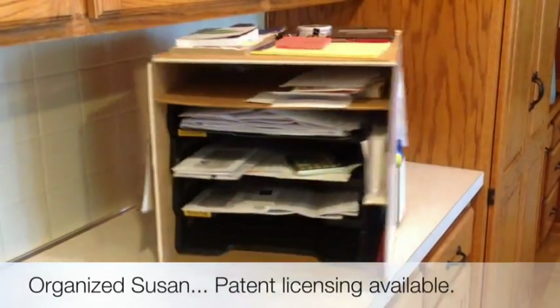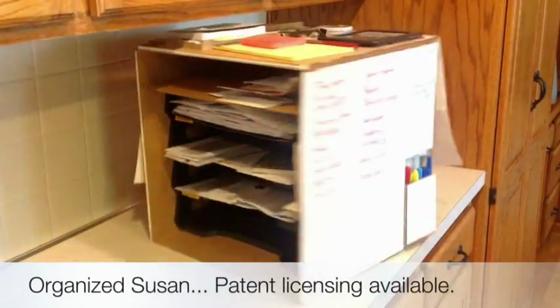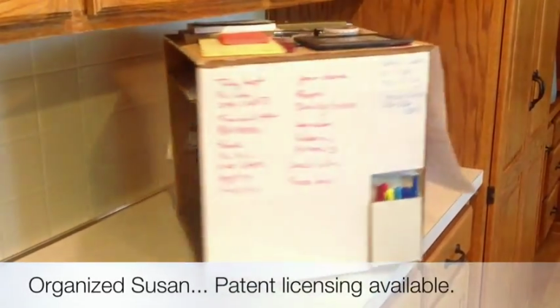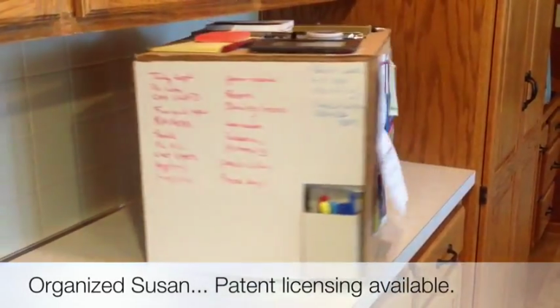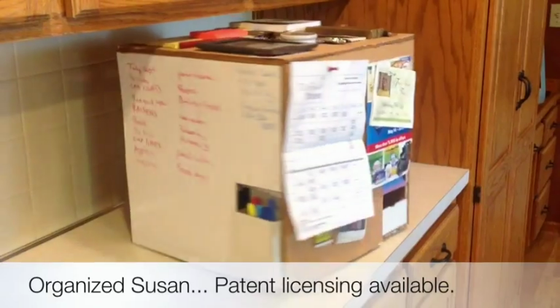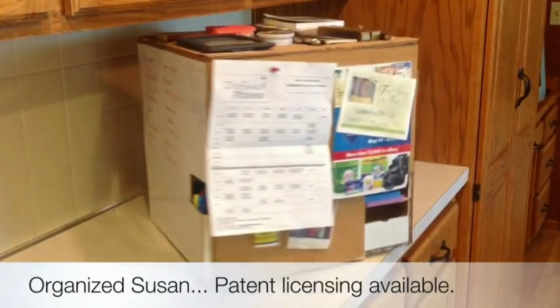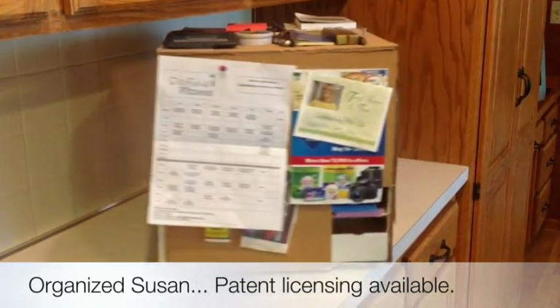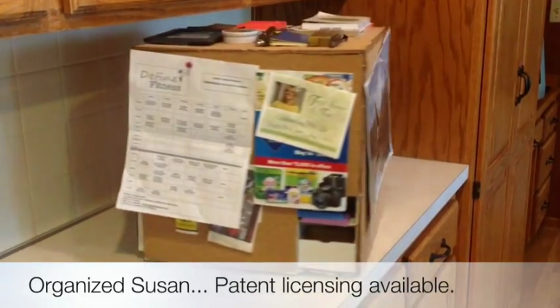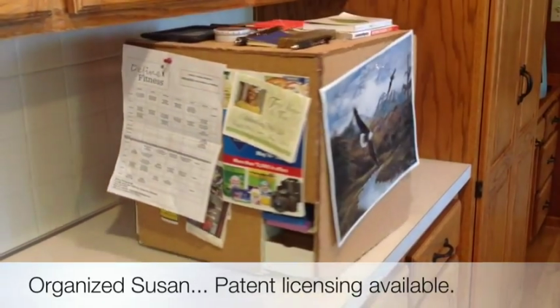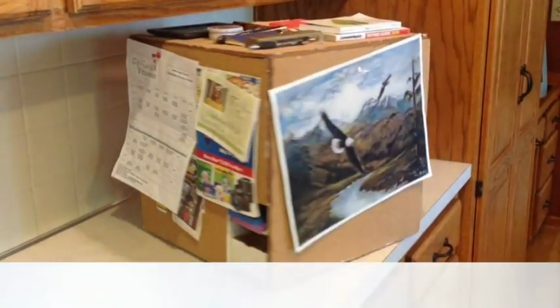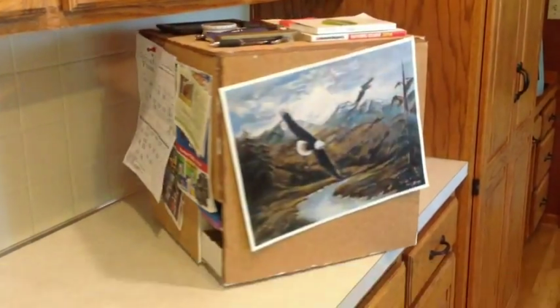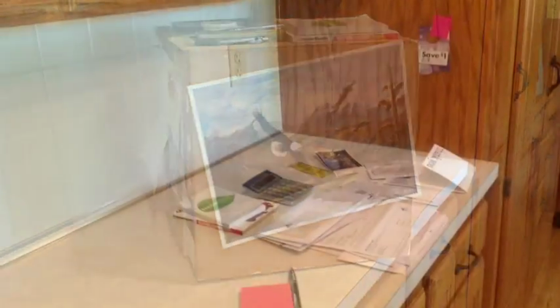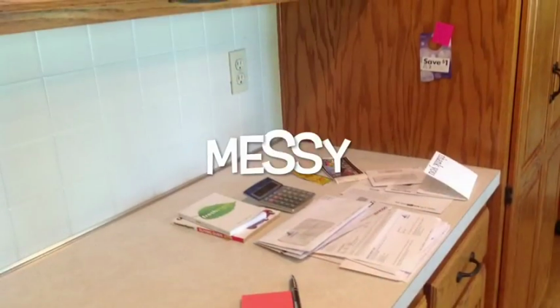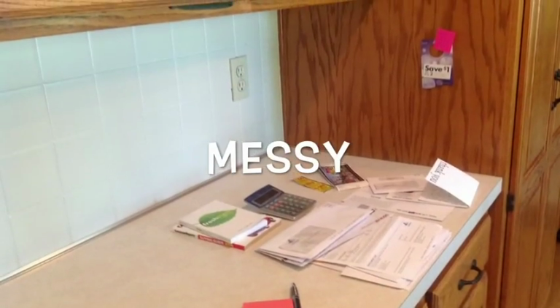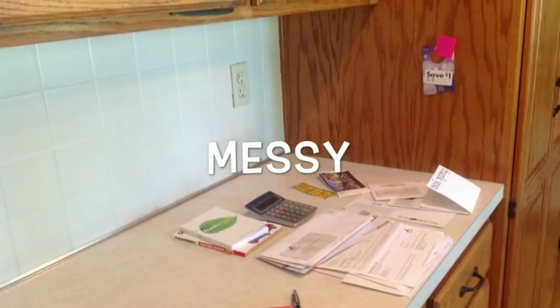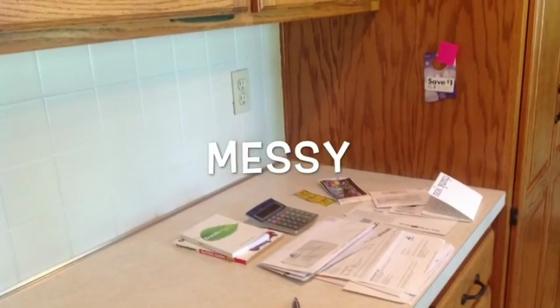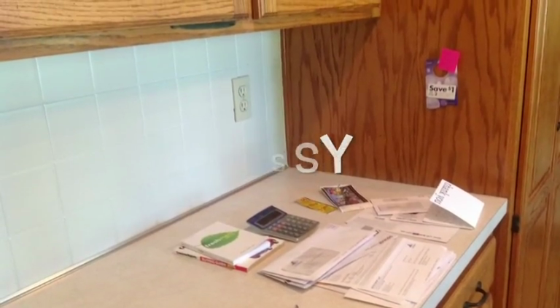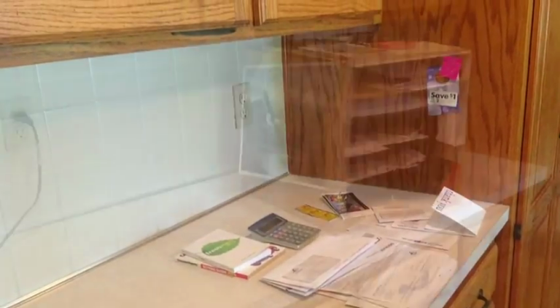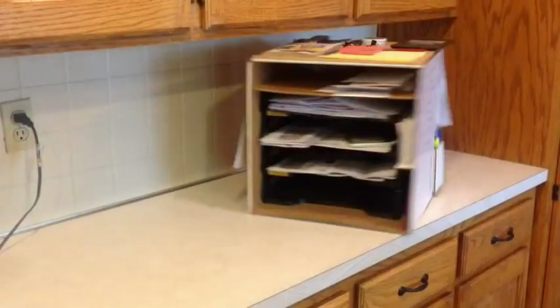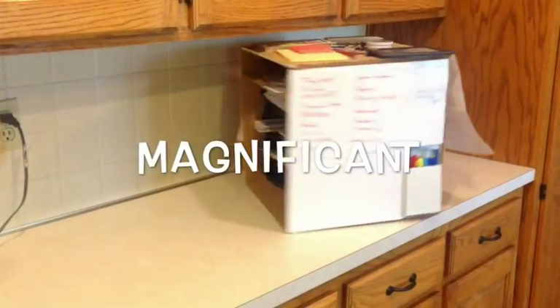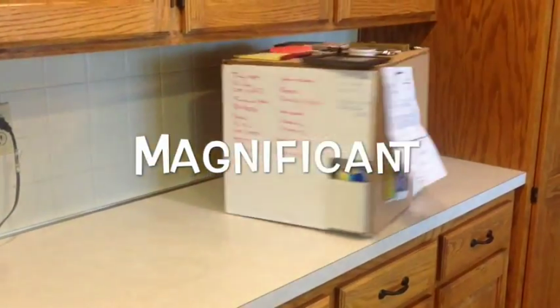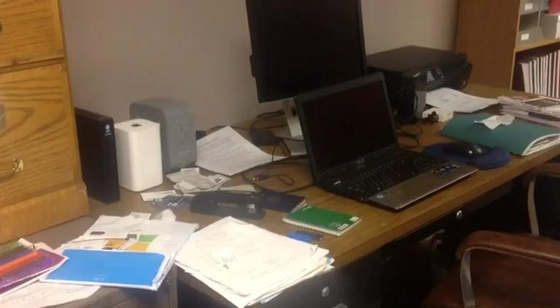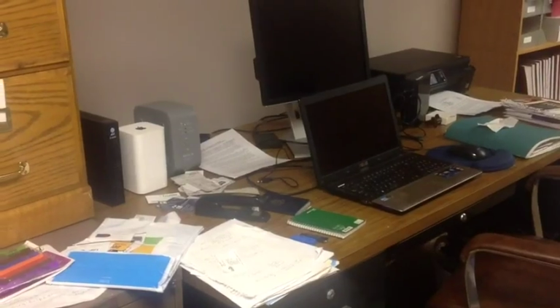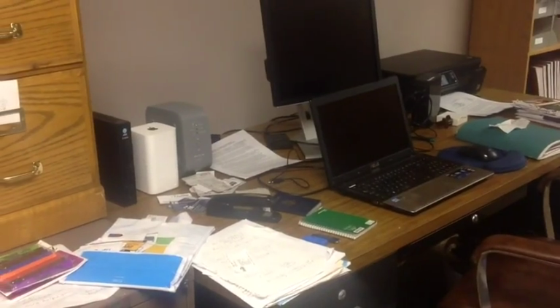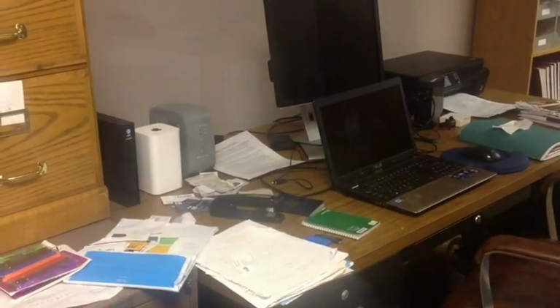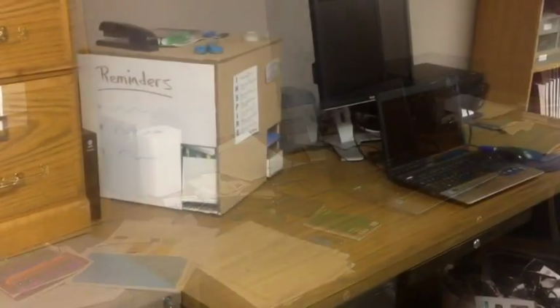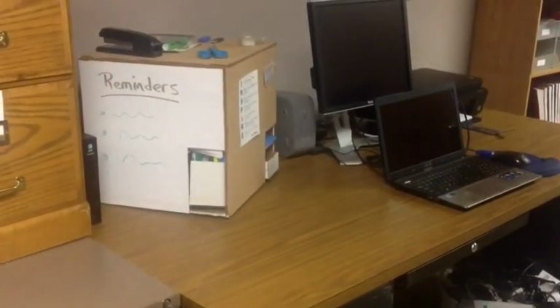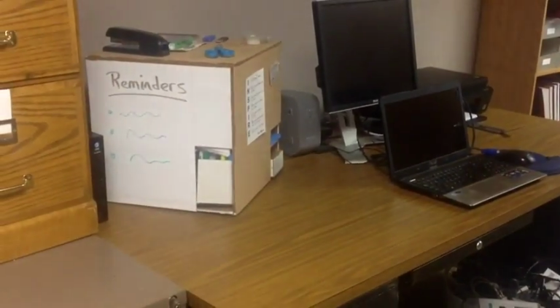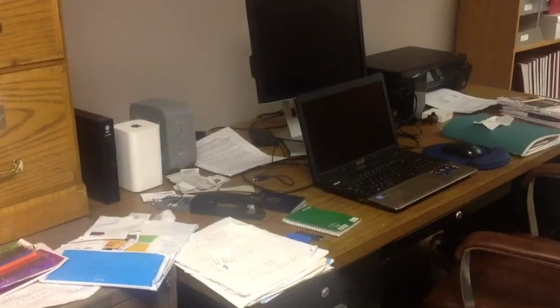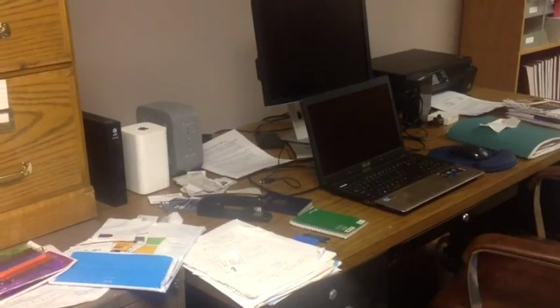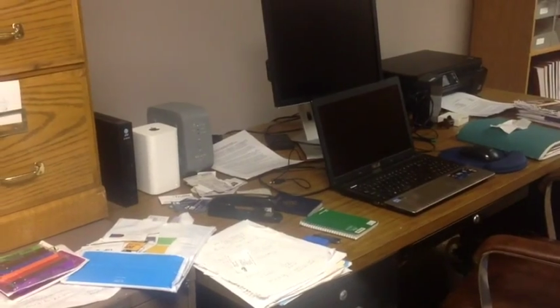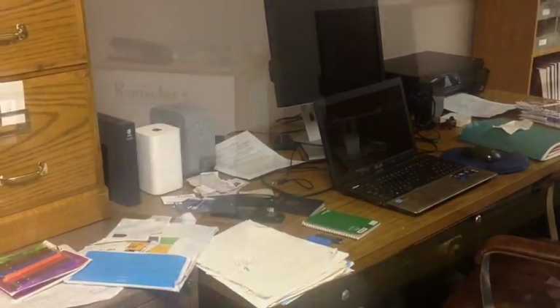Introducing Organize Susan, the all-in-one organizer that takes your countertop from messy to magnificent in minutes. Go from cluttered to confident, from disorganized to deliberate.